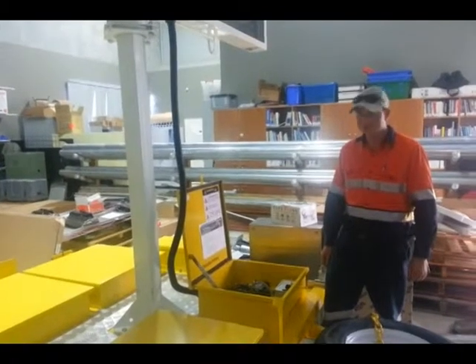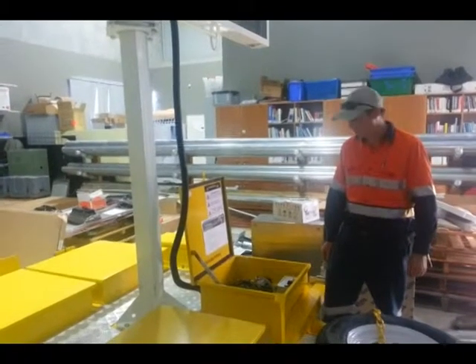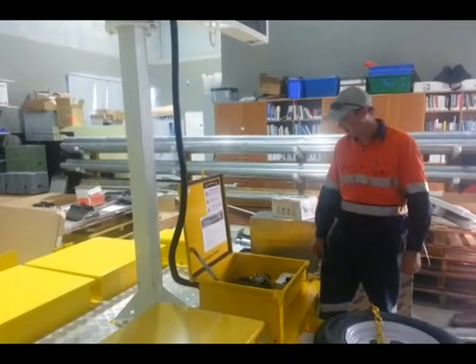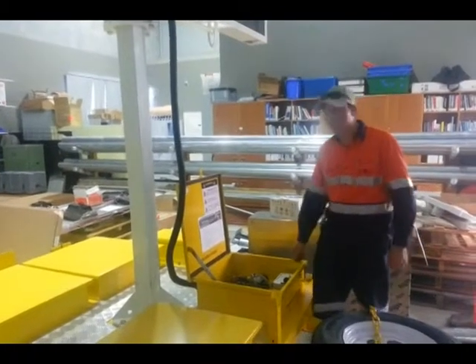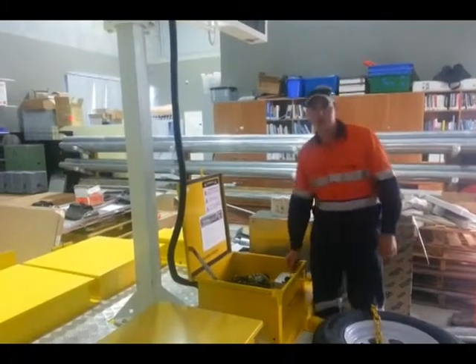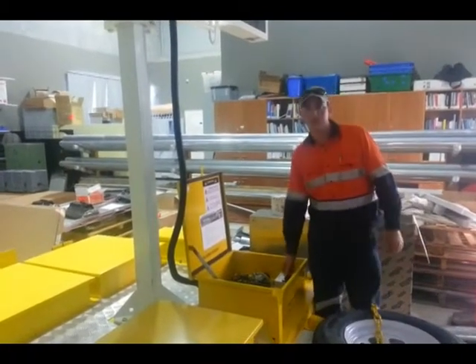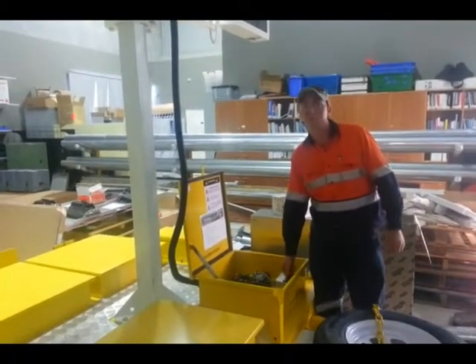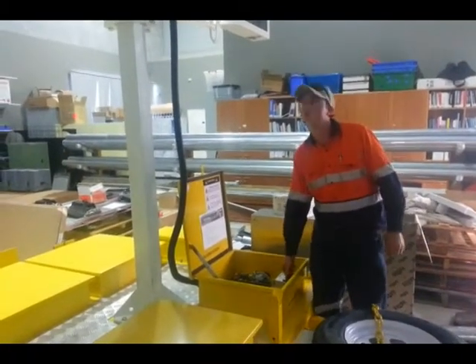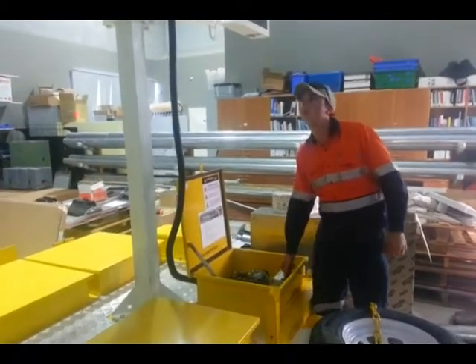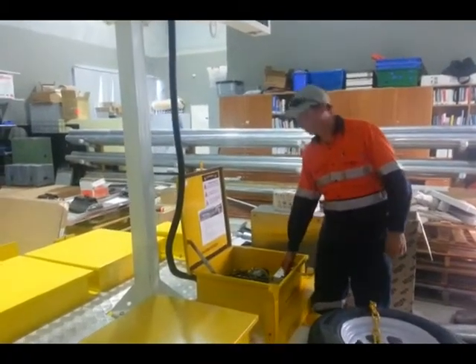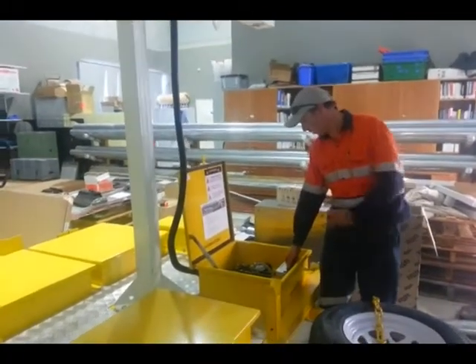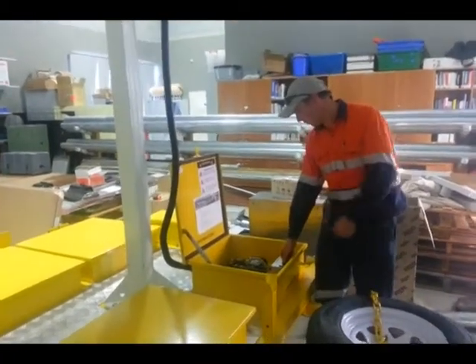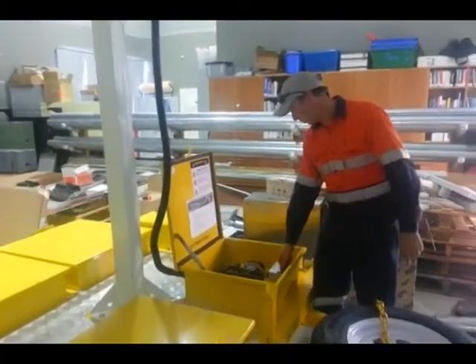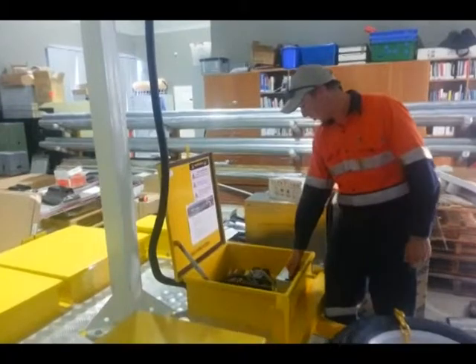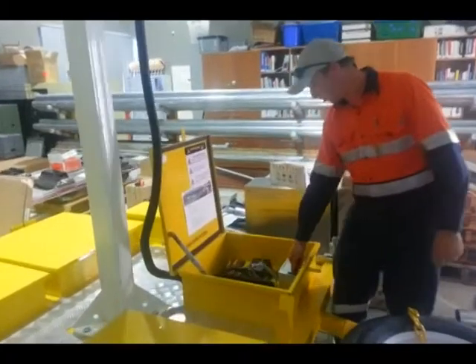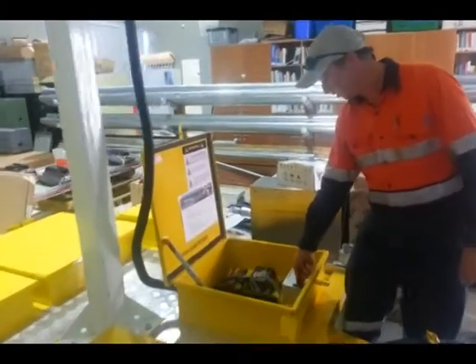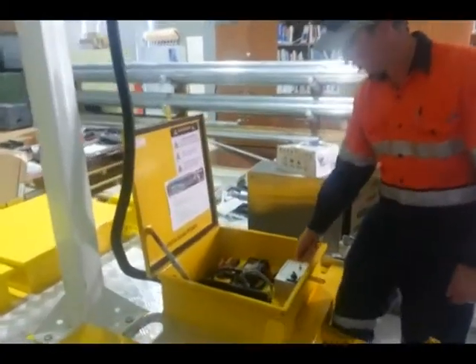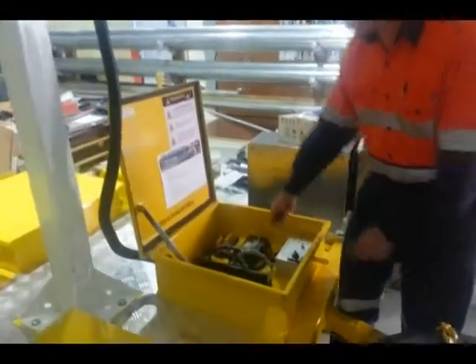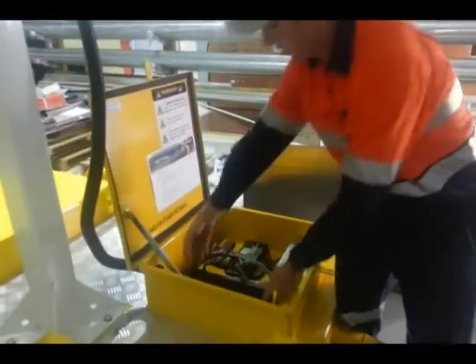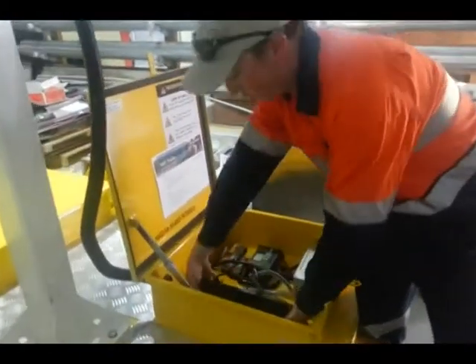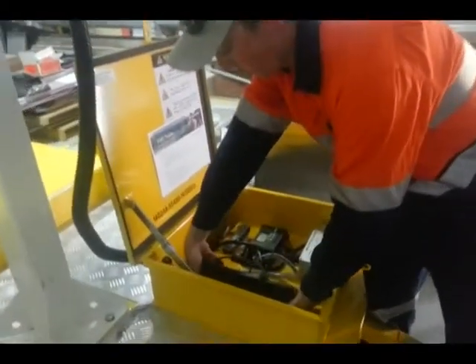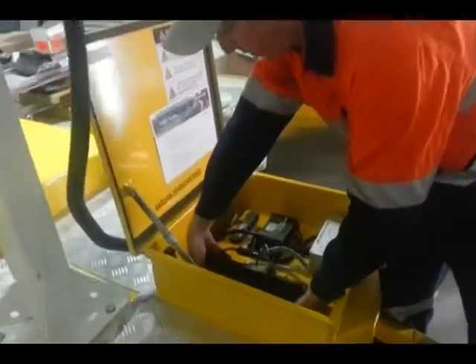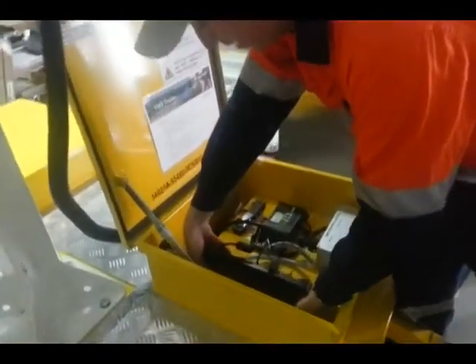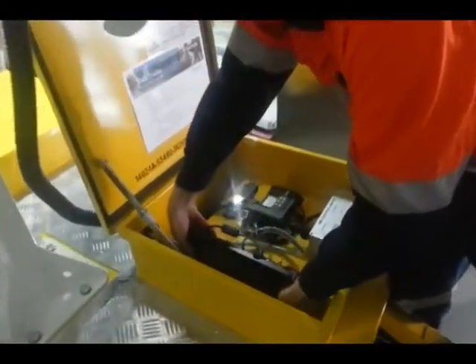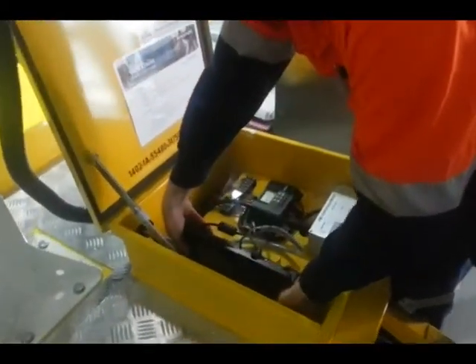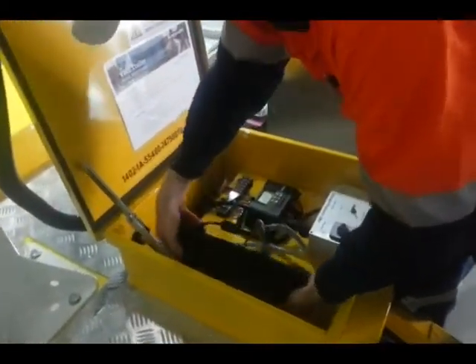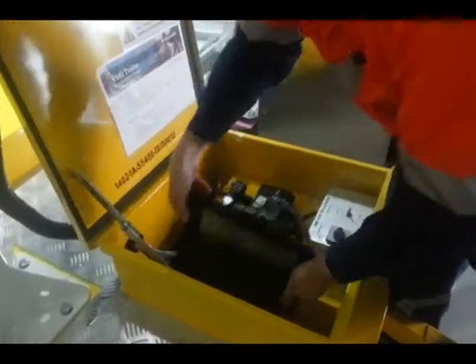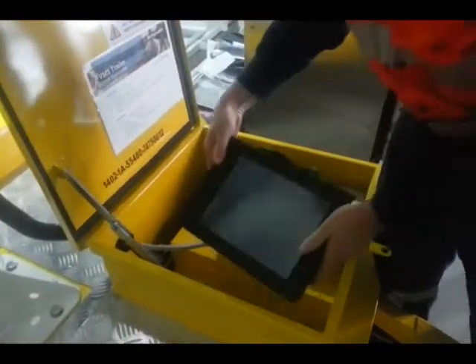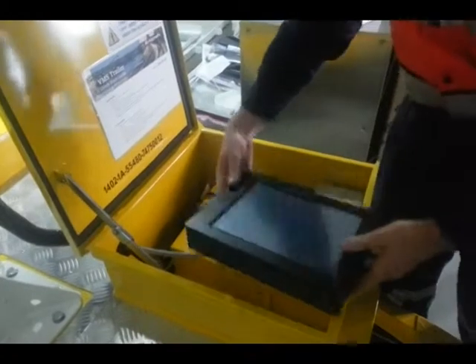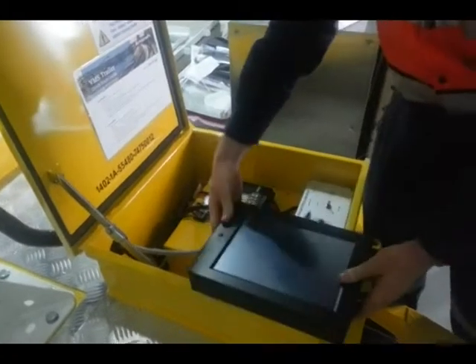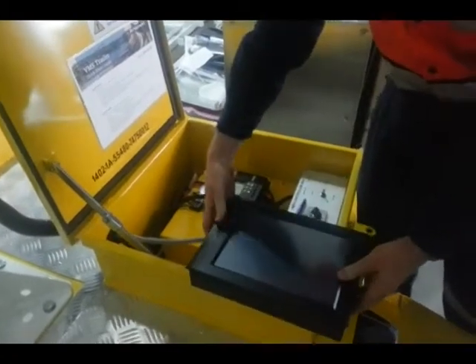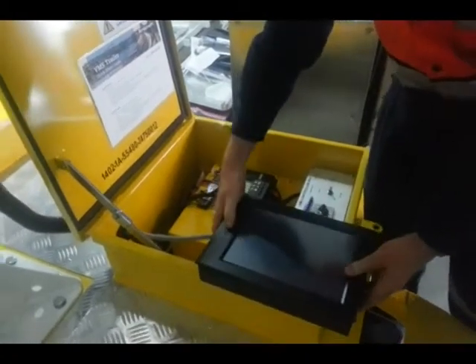Our next process is turning the sign on, which we'll do here, located in the VMS control box. We'll grab the tablet out and flip it on.